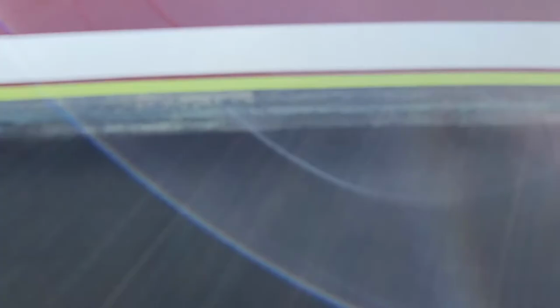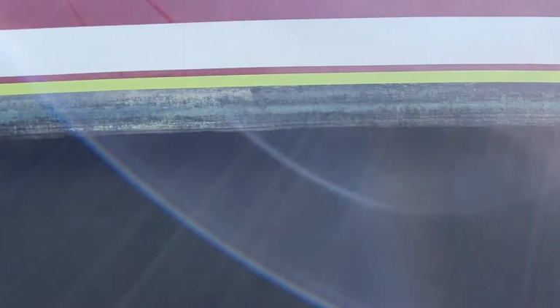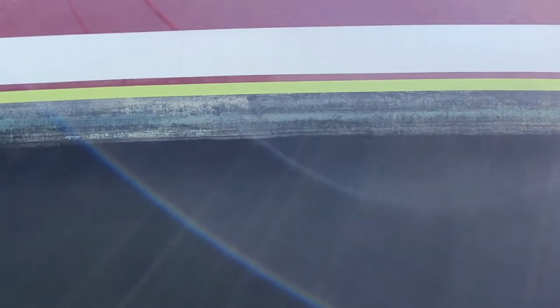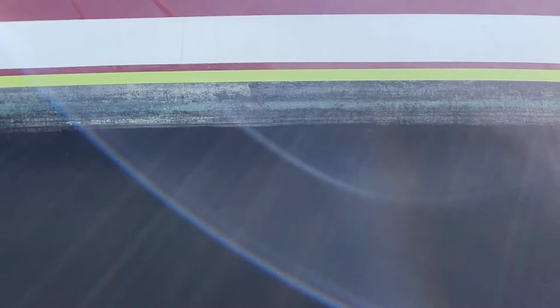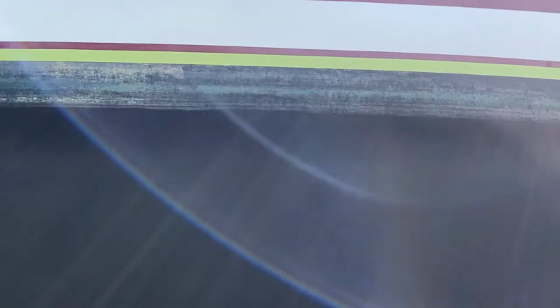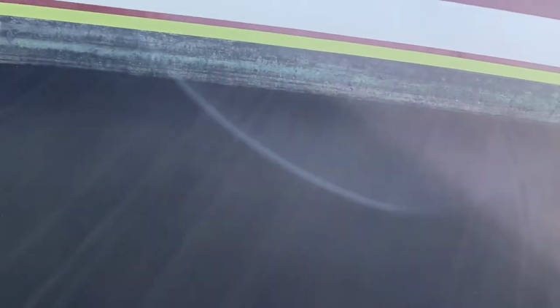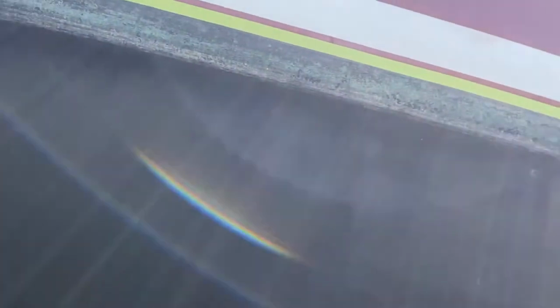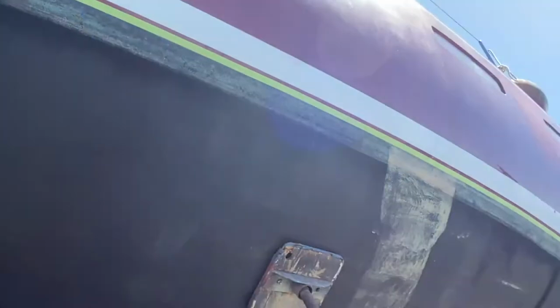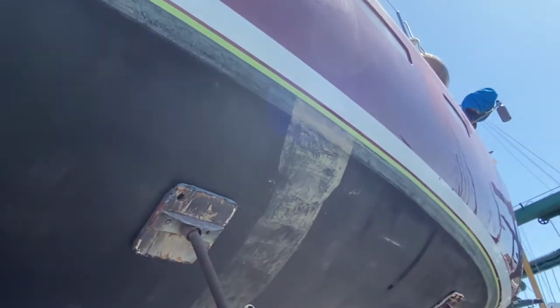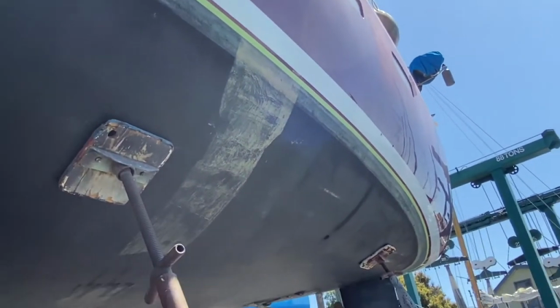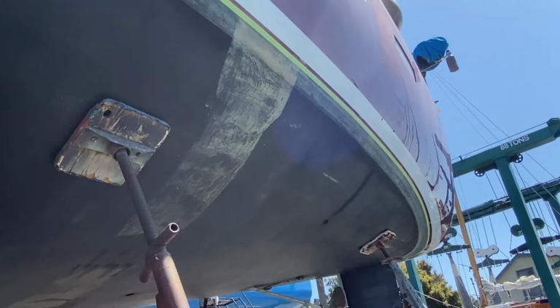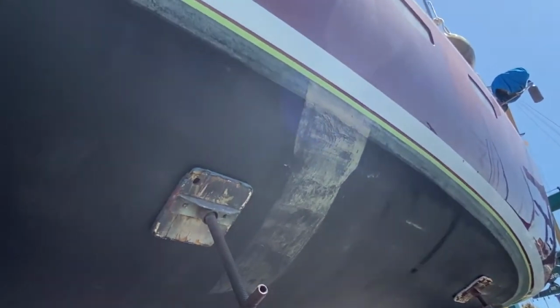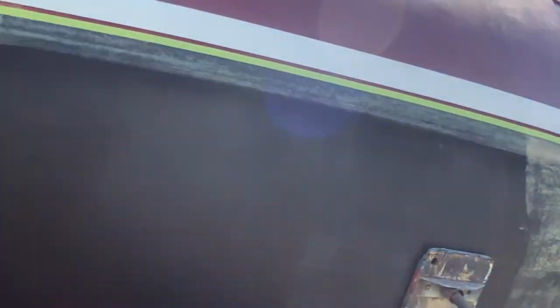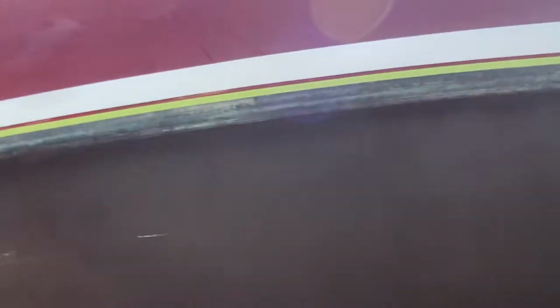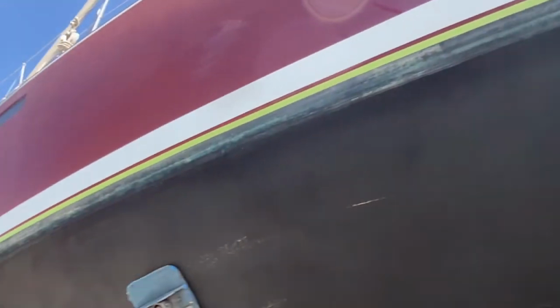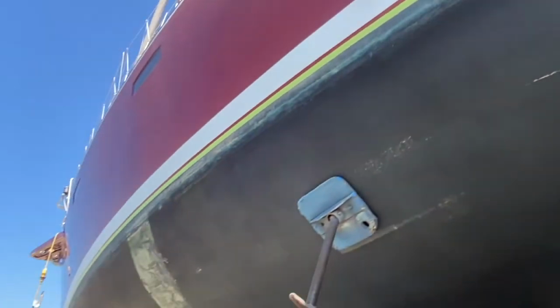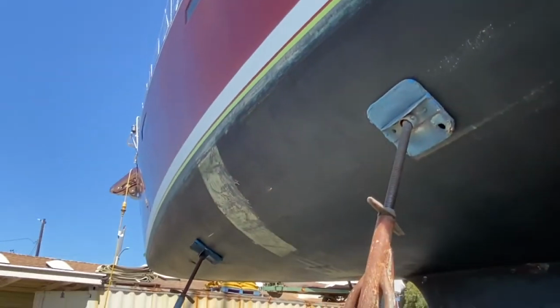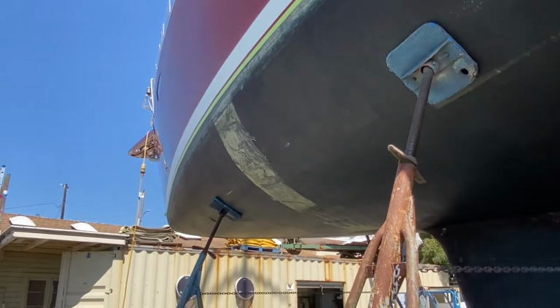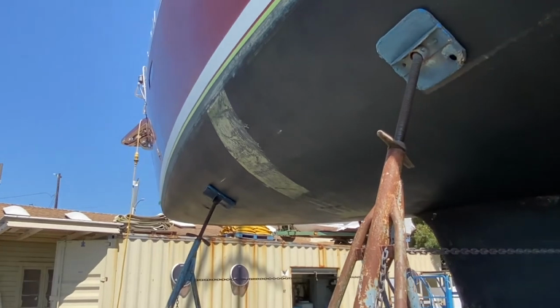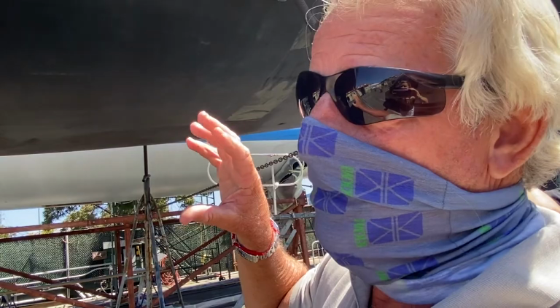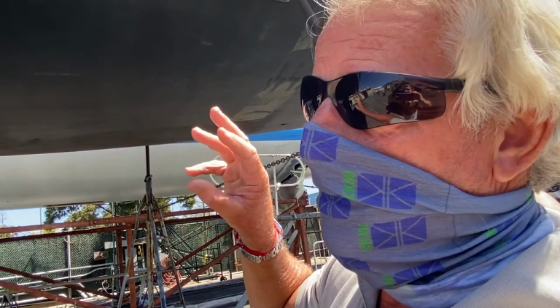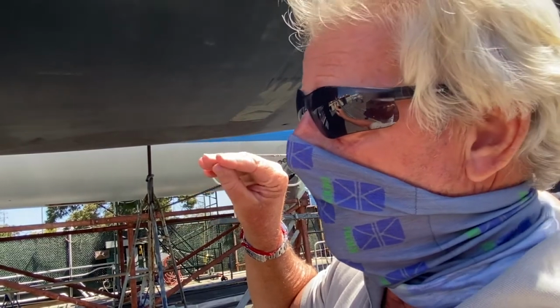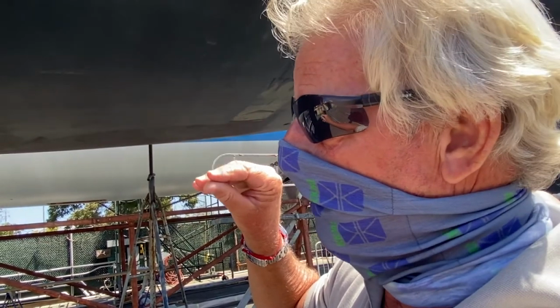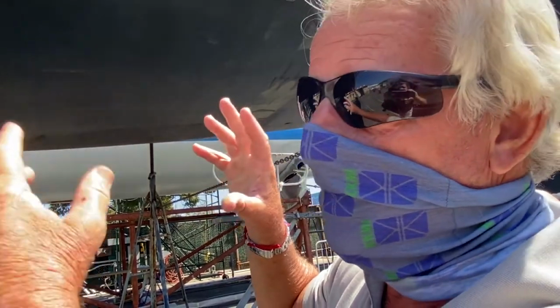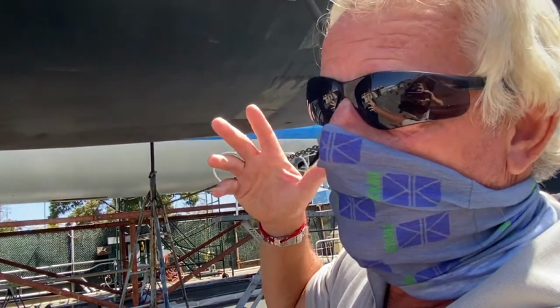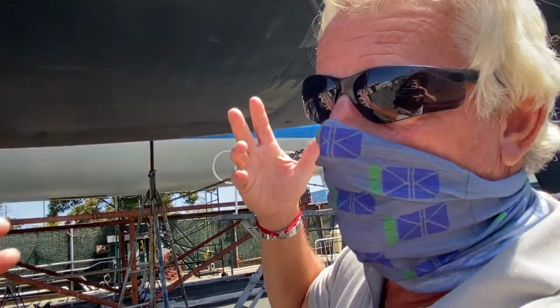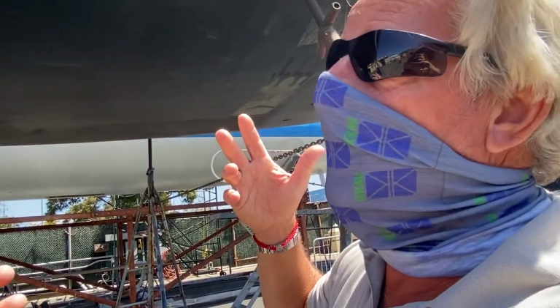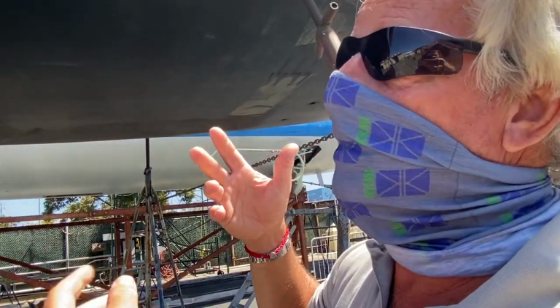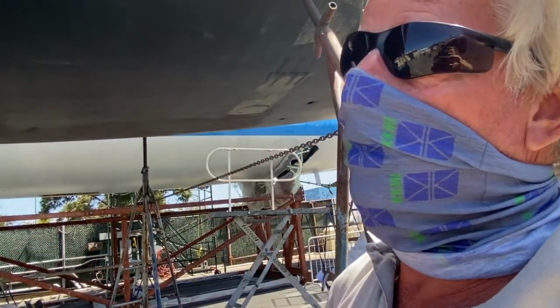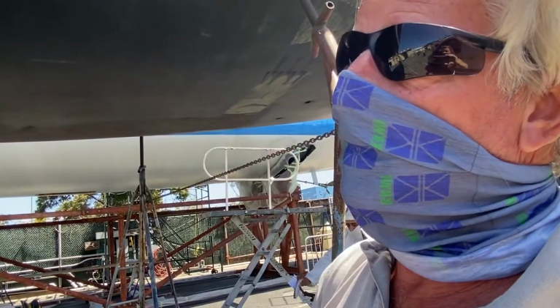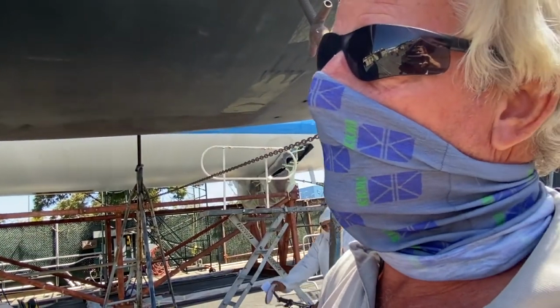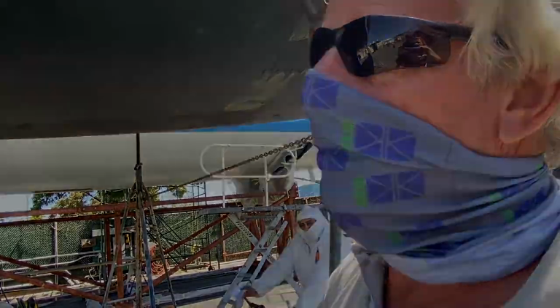It almost looks like it's coming off or failing when it's not, but it does give you a completely different look. Some of the paints will actually turn bright green because the copper starts doing its thing and turning green, and it looks like it's a whole different type of paint.